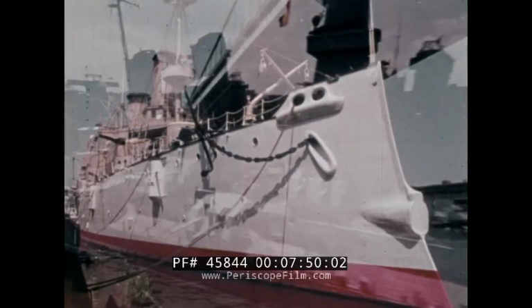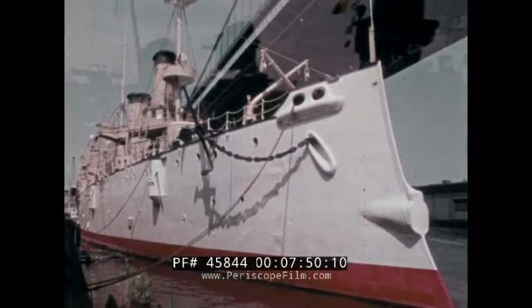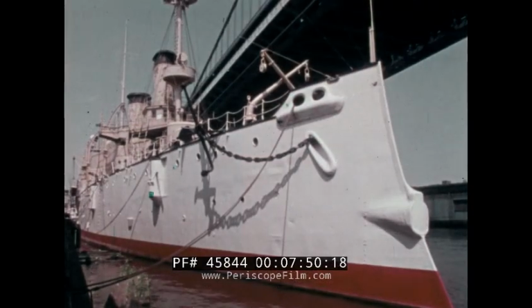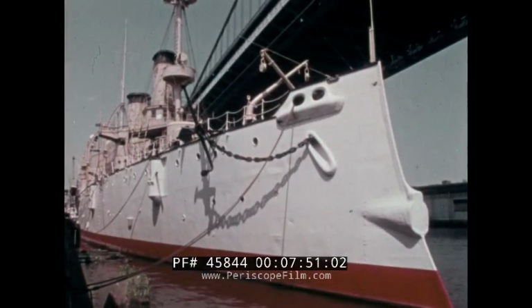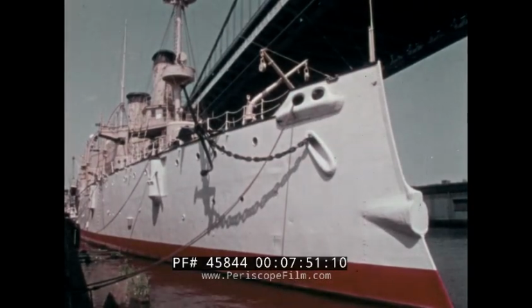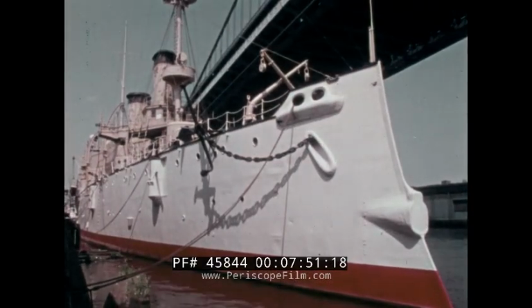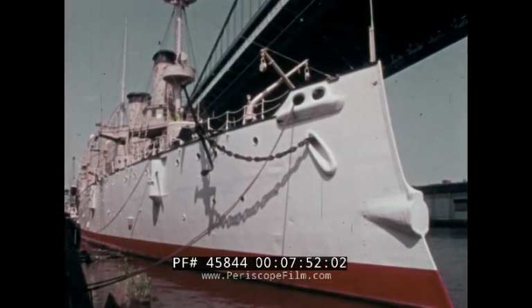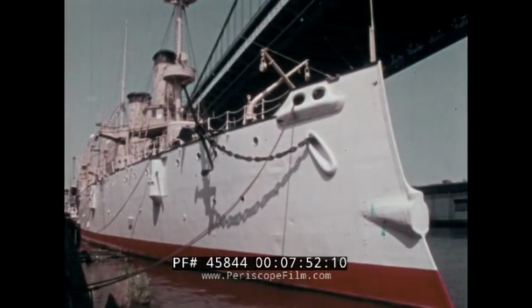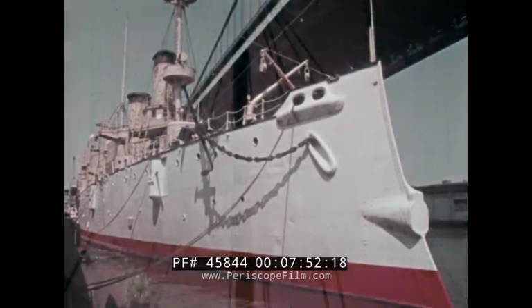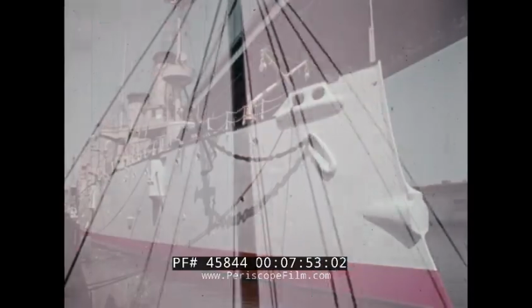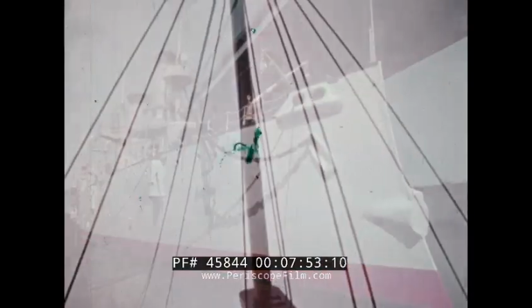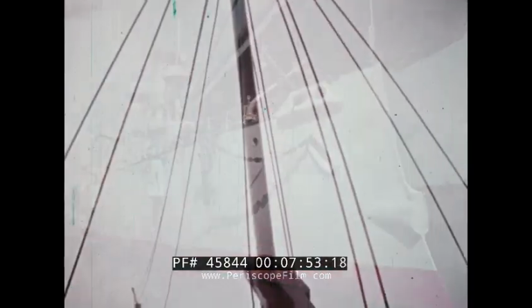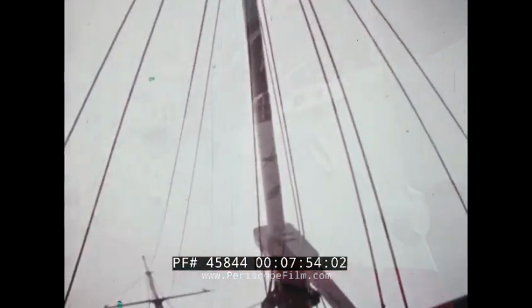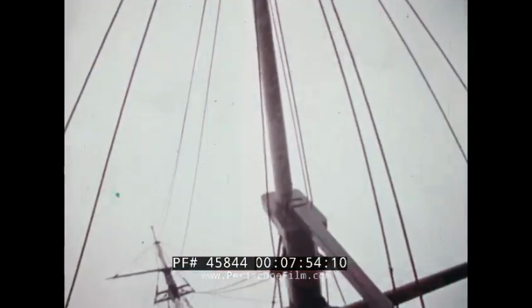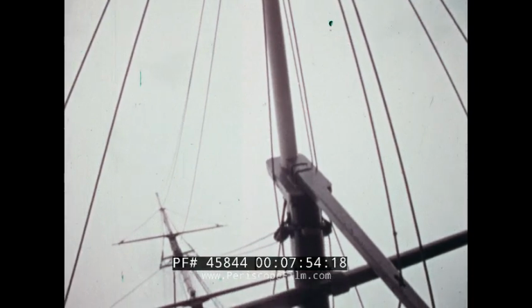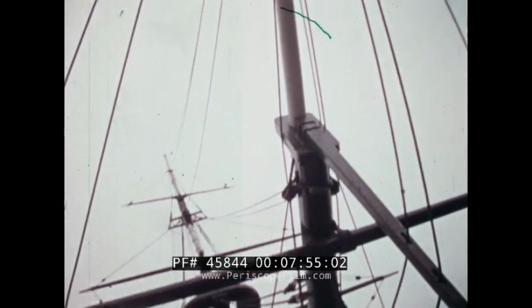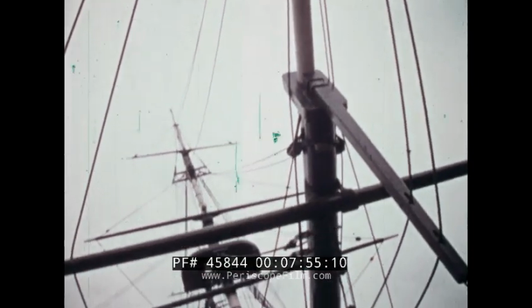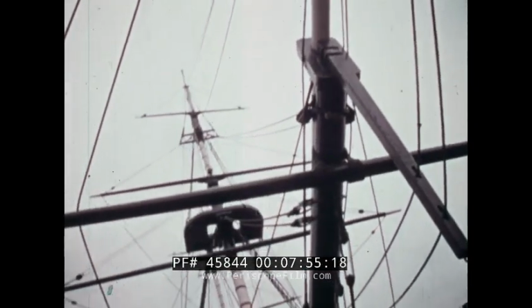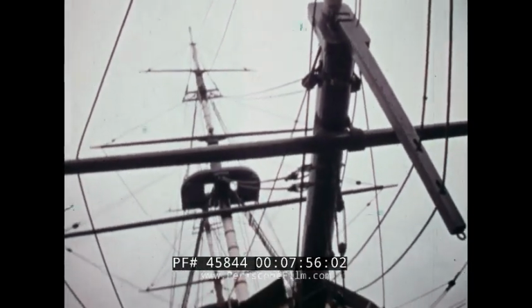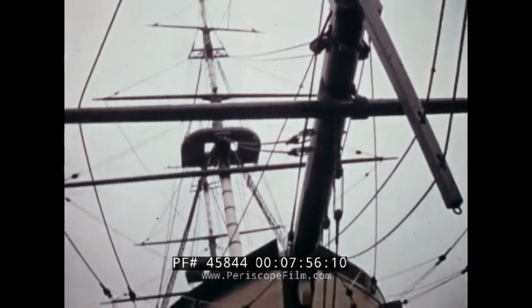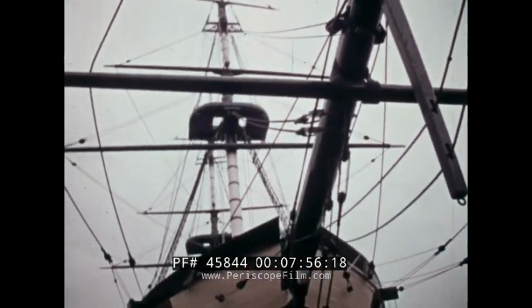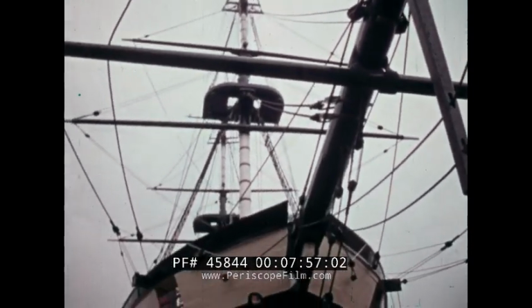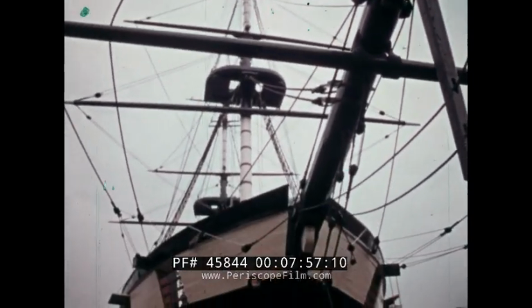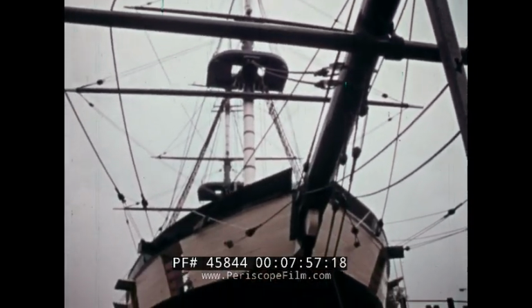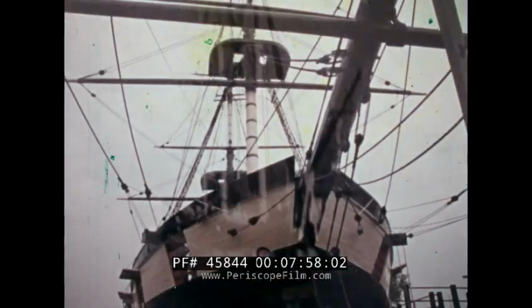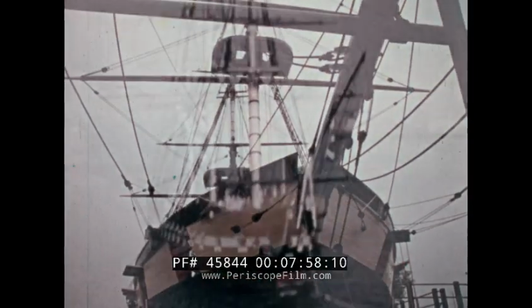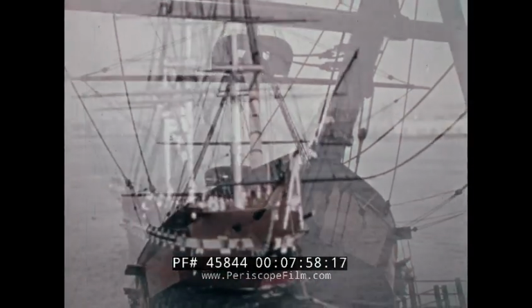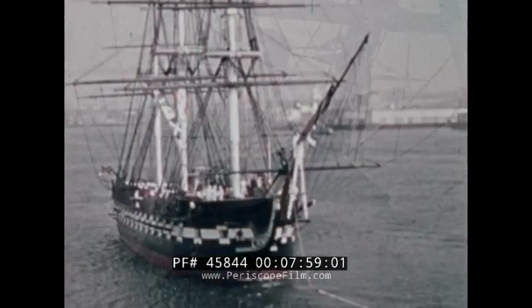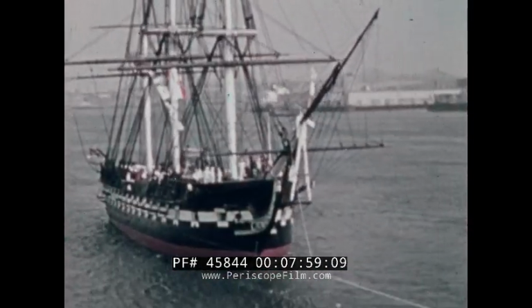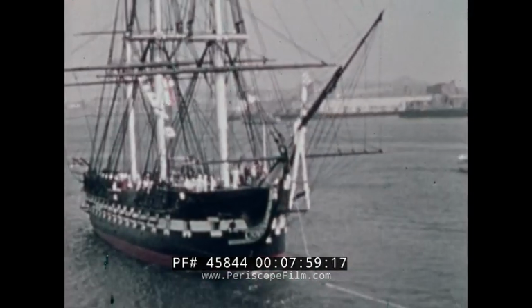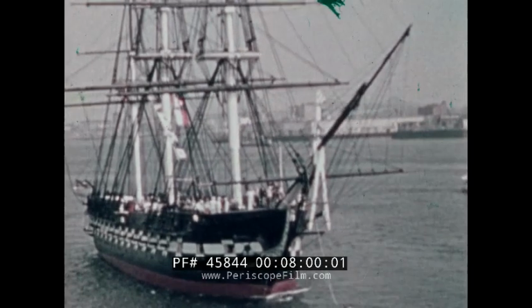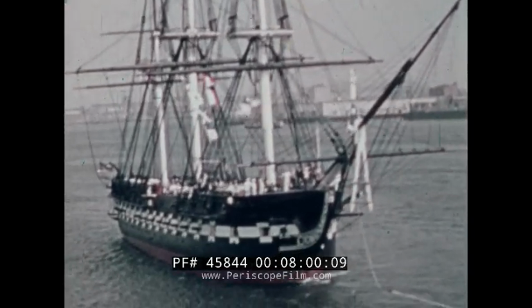Today, throughout our nation, we can relive our proud heritage through the enduring presence of these and many other great ships. Now, home from the sea.